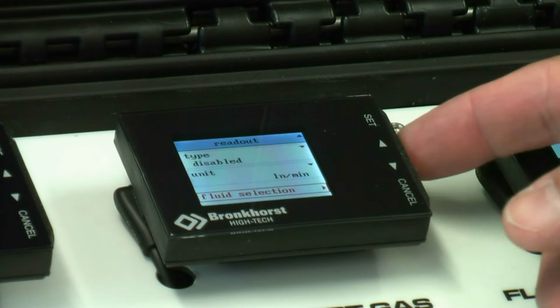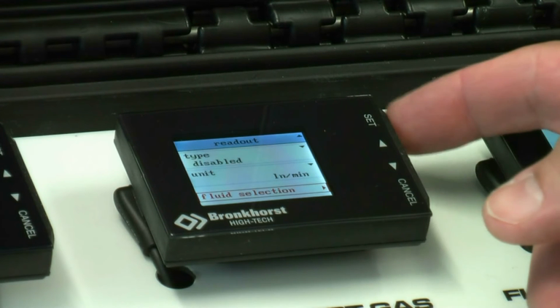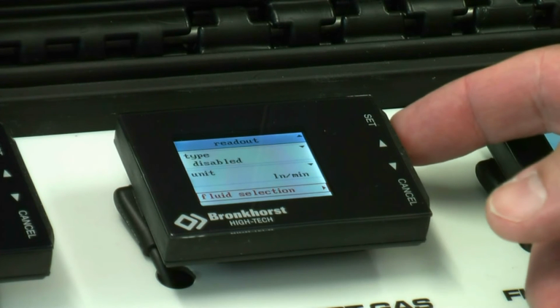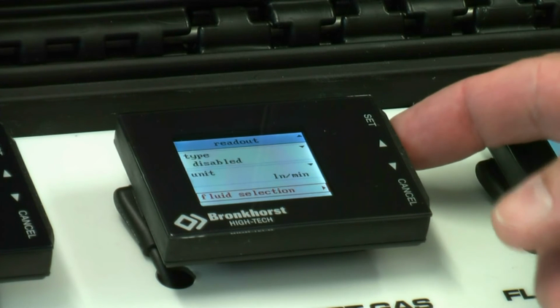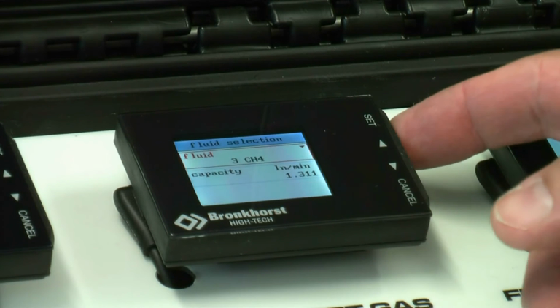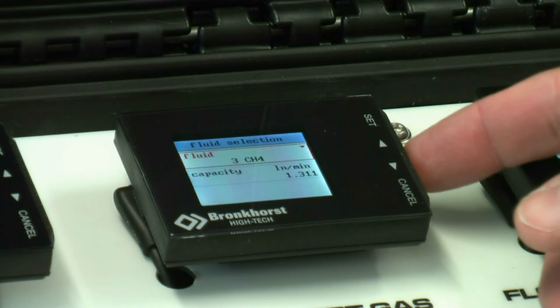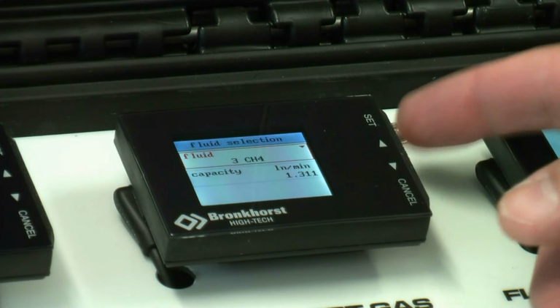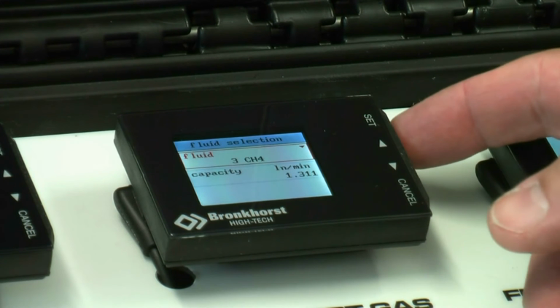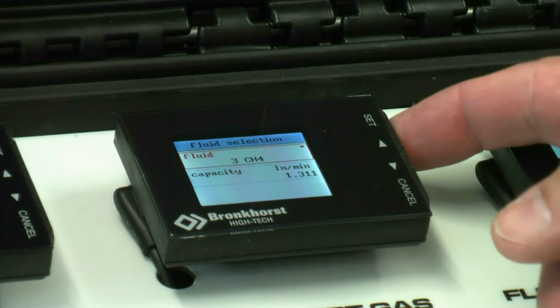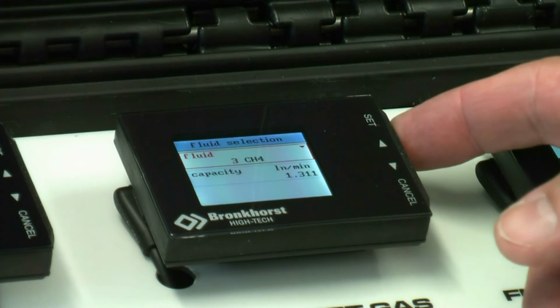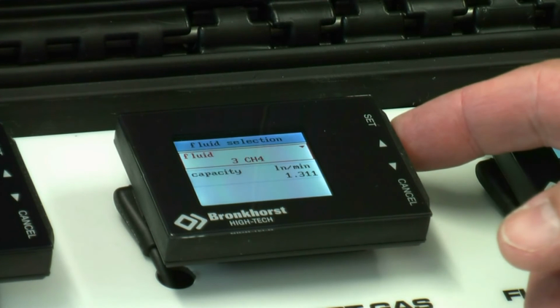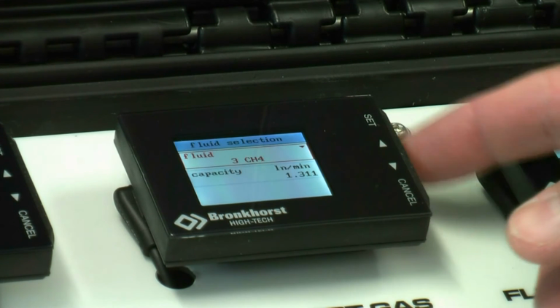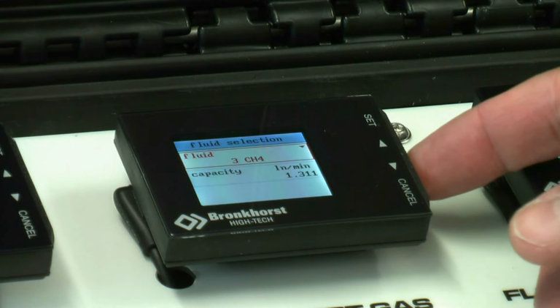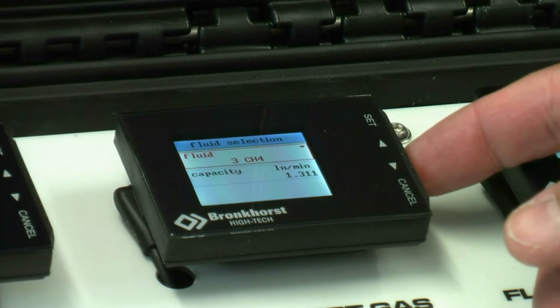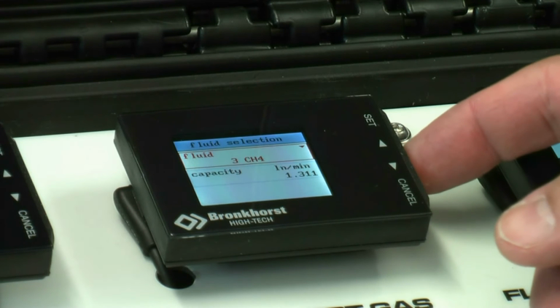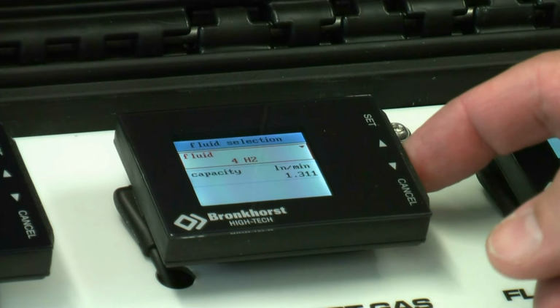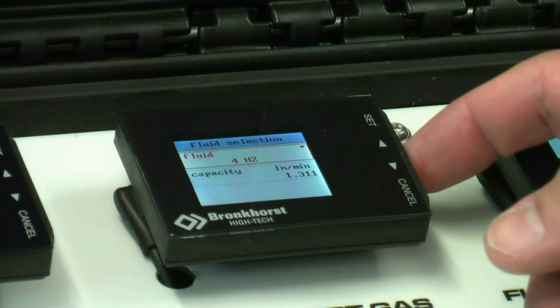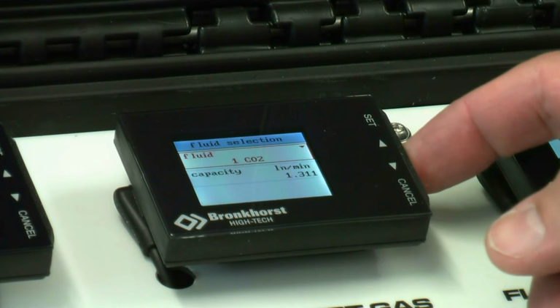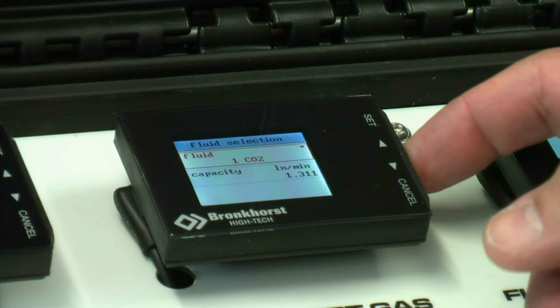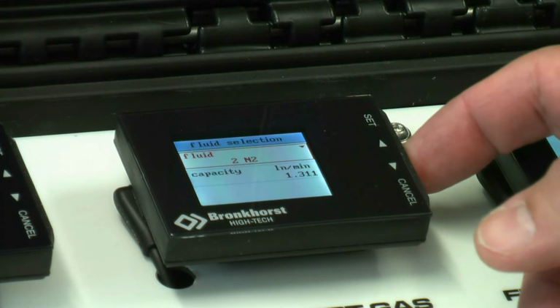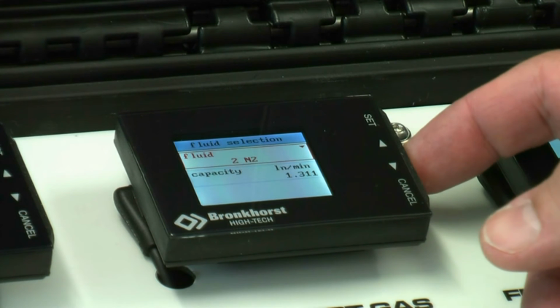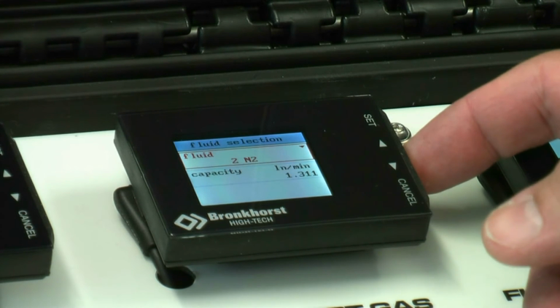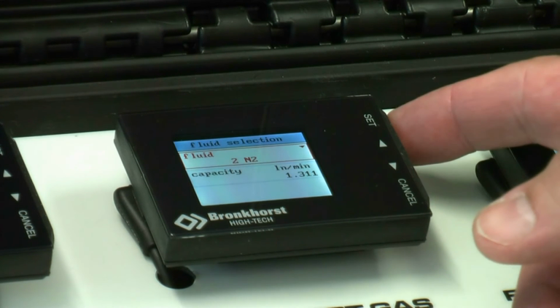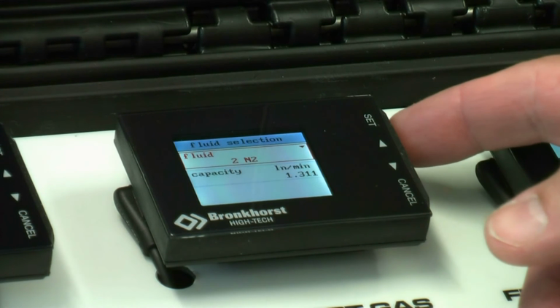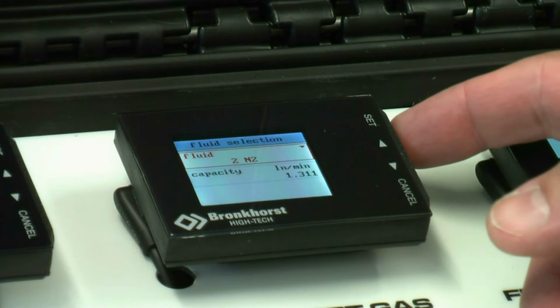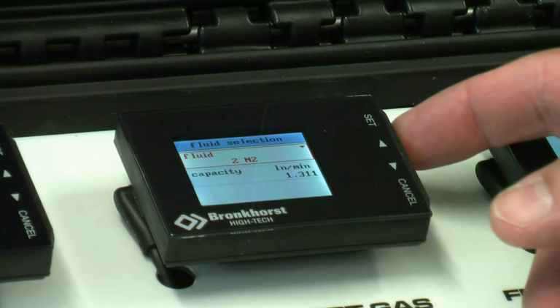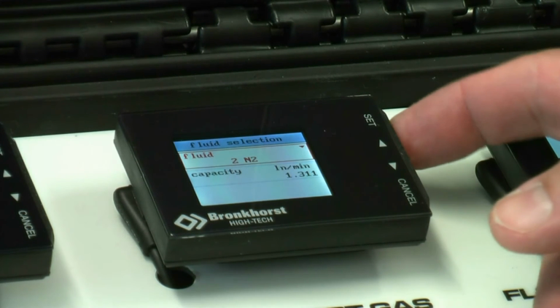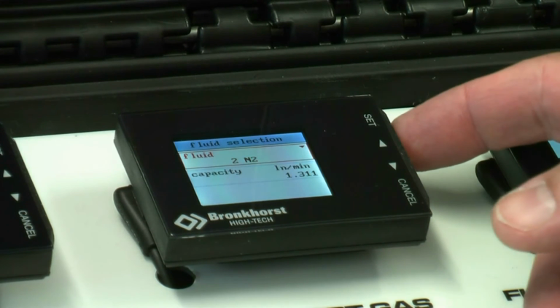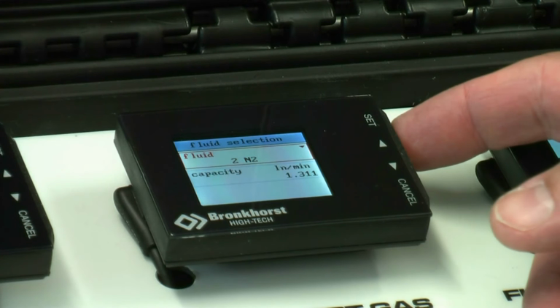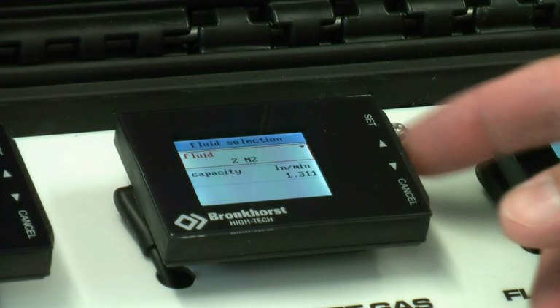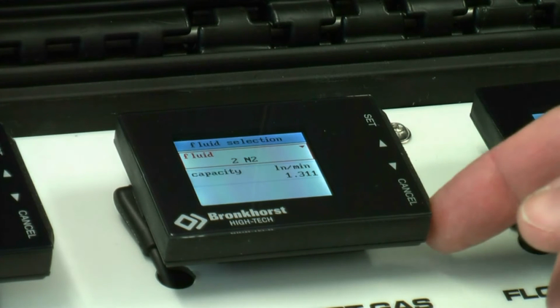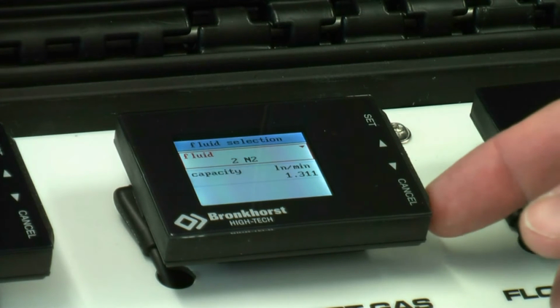Scroll down in this sub-menu to the desired gas. Once selected, use the cancel button to return to the main screen.